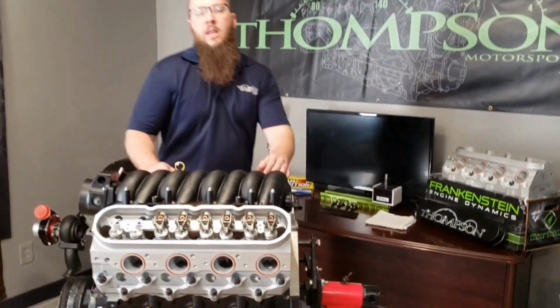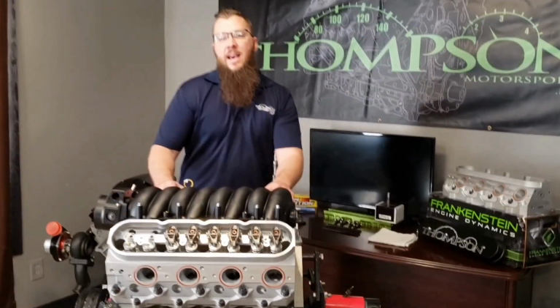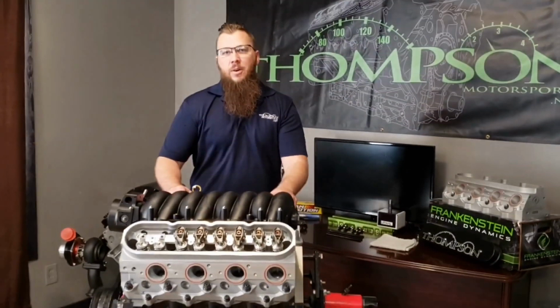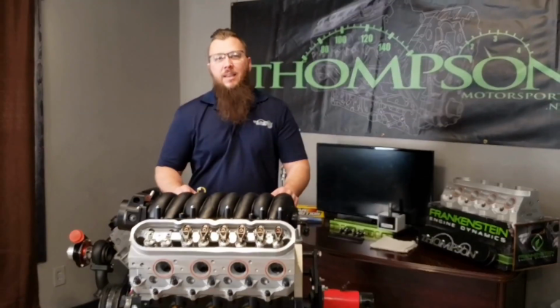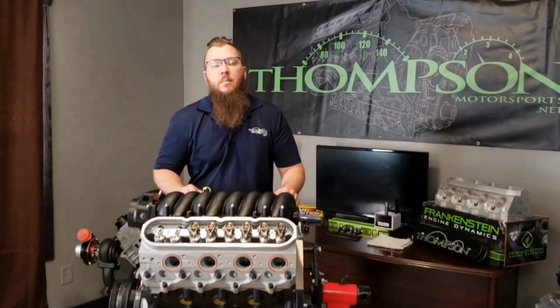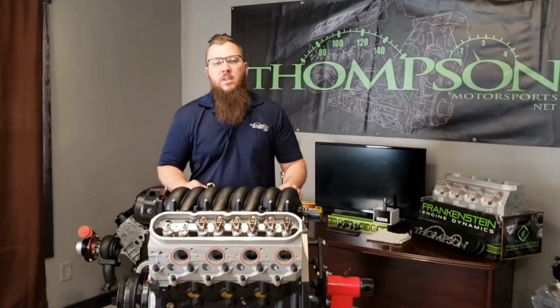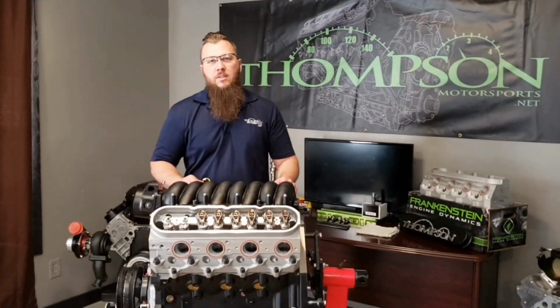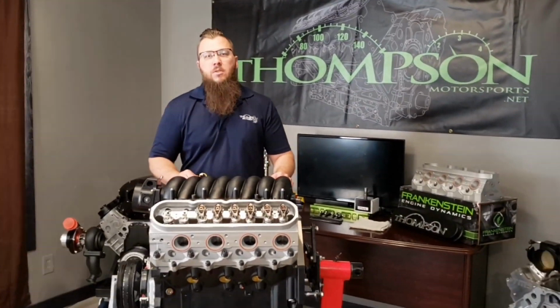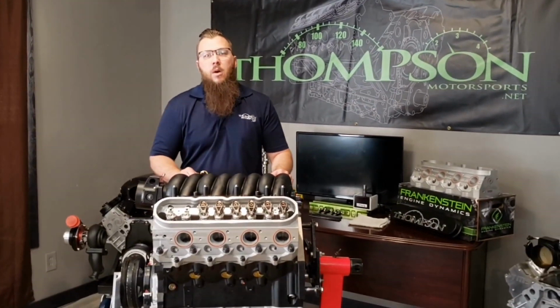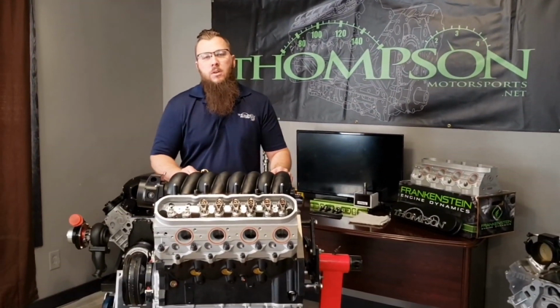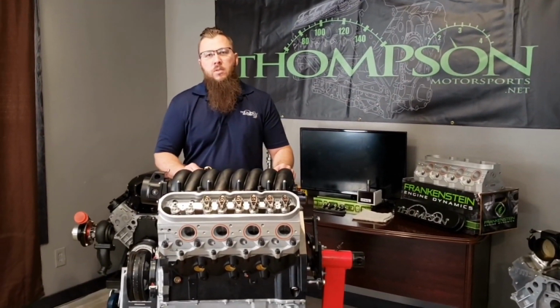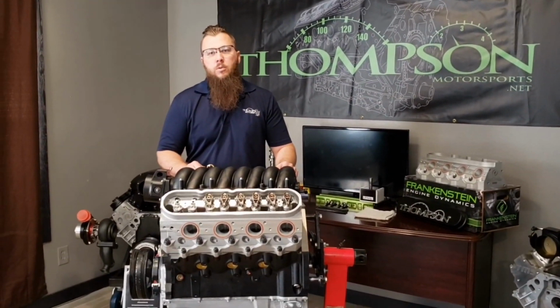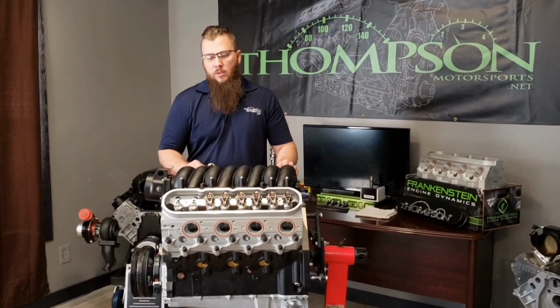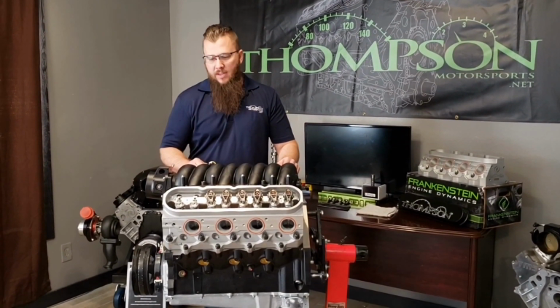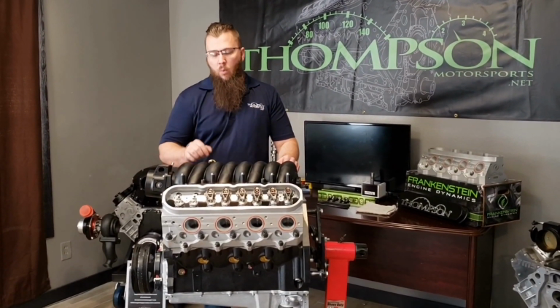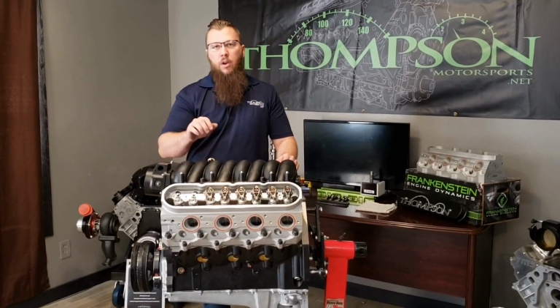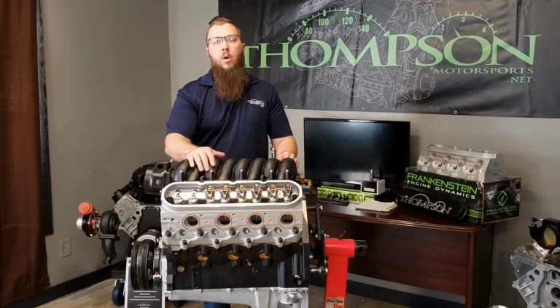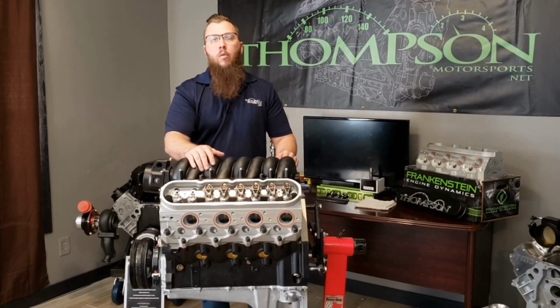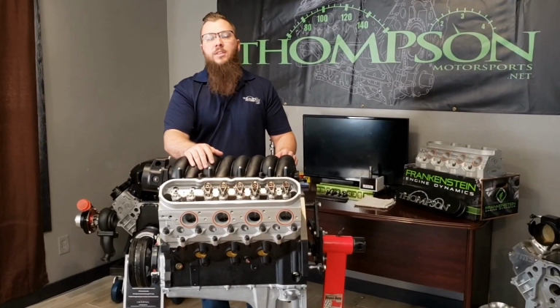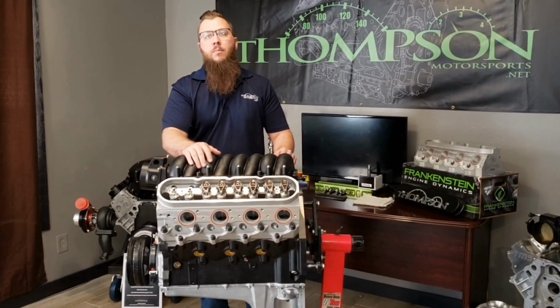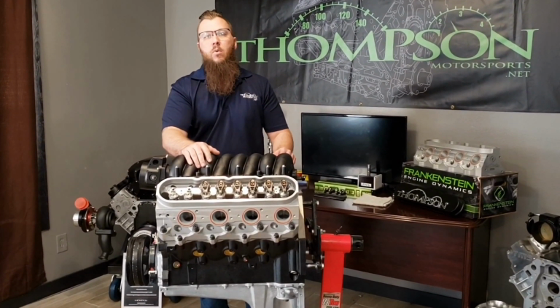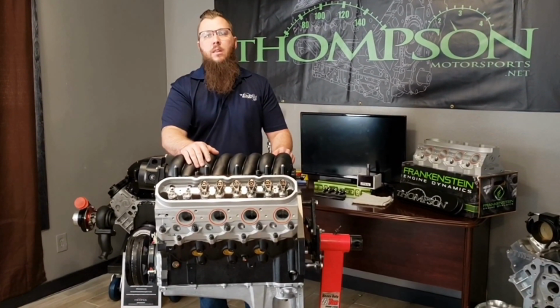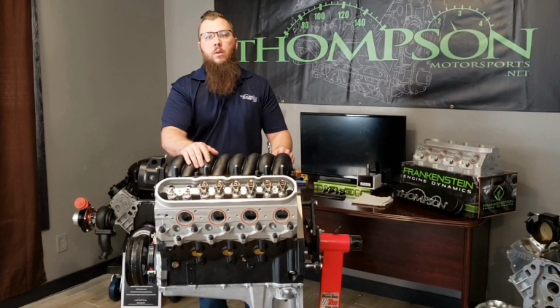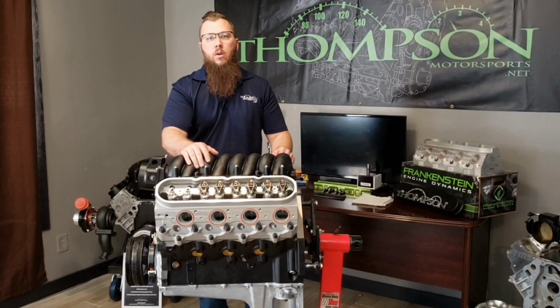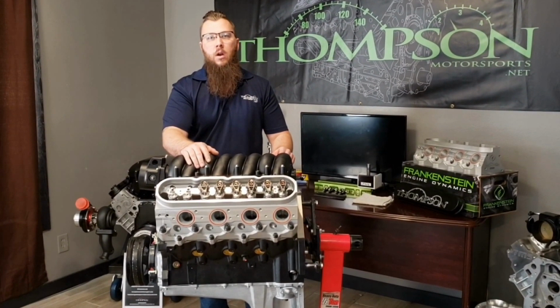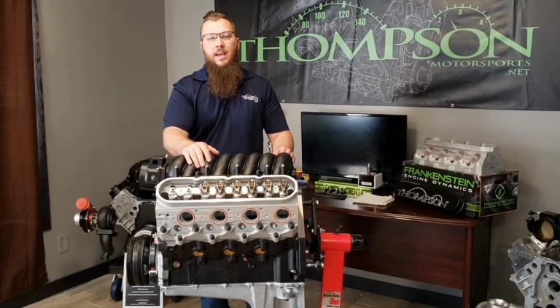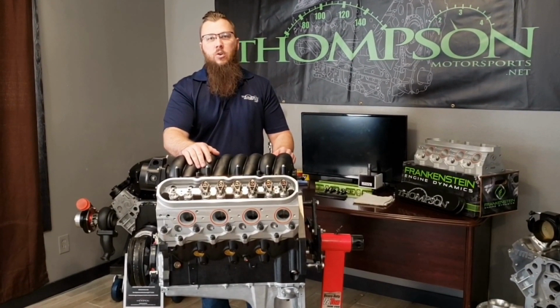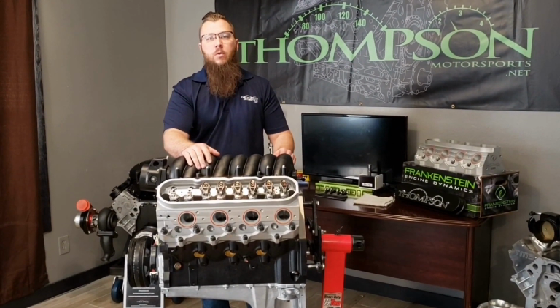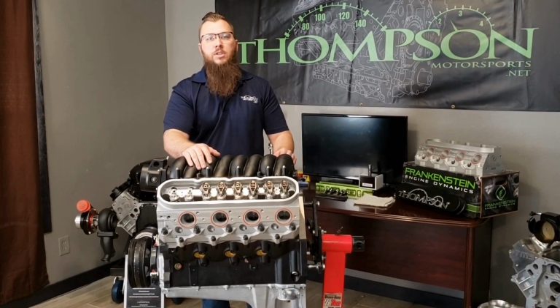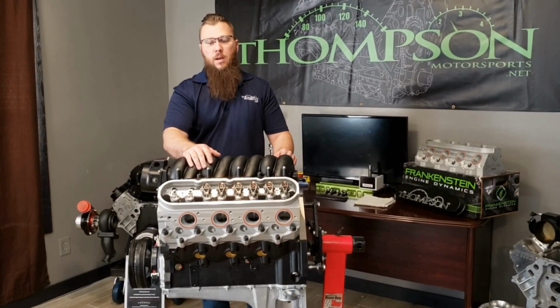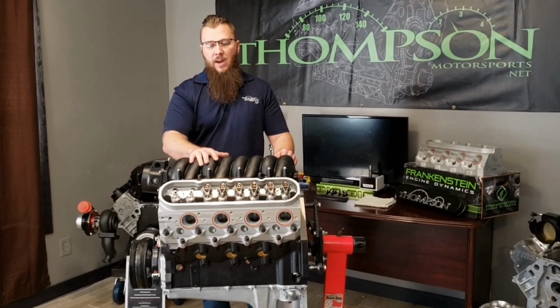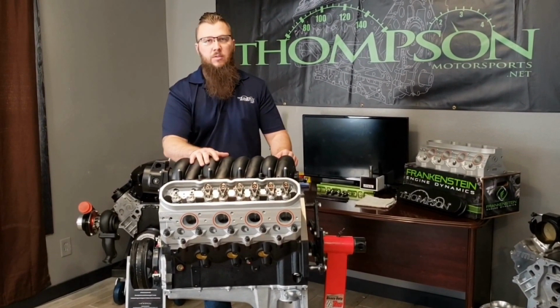How you doing today? My name is Kyle Thompson, I'm the owner of Thompson Motorsports. Today we're going to go over setting pre-load on a hydraulic roller setup in an LS motor.